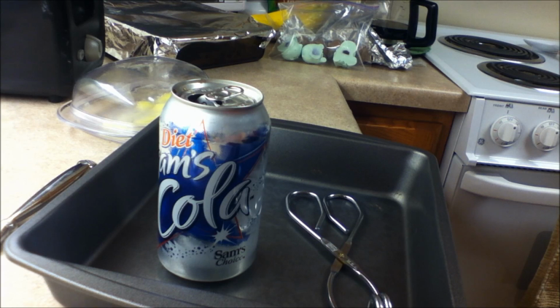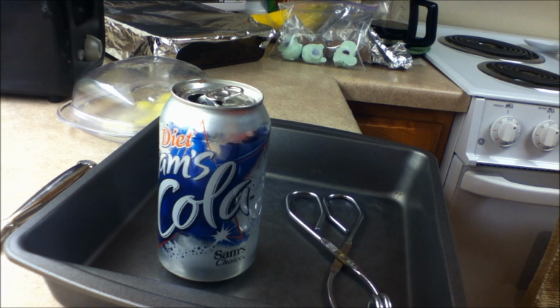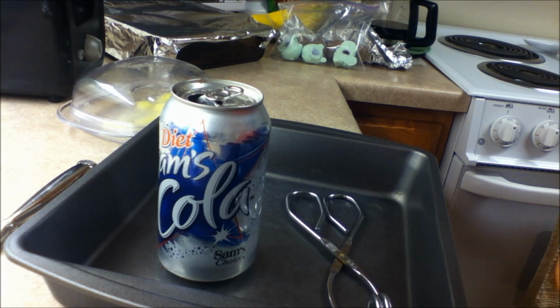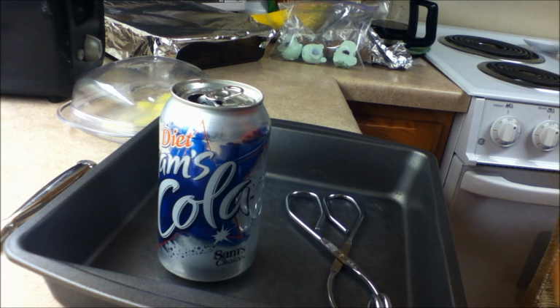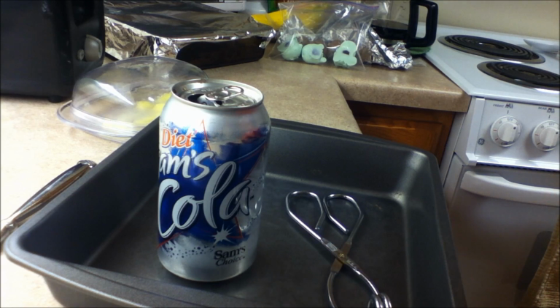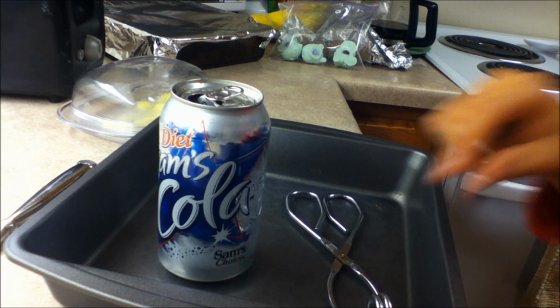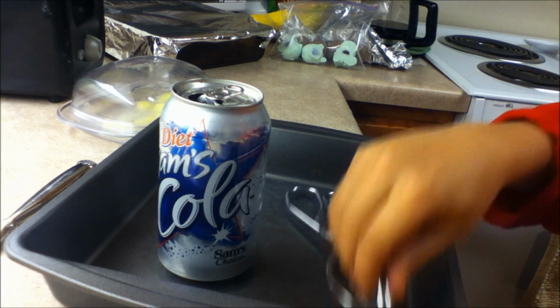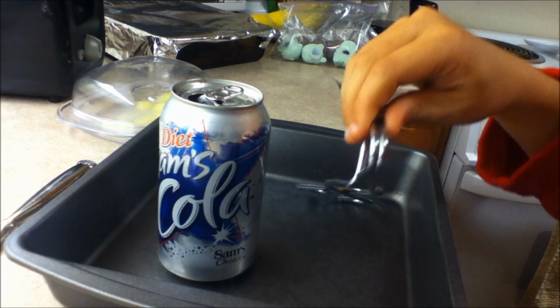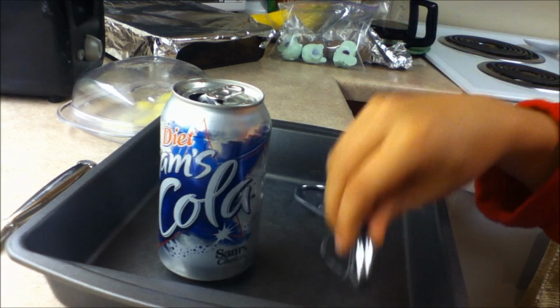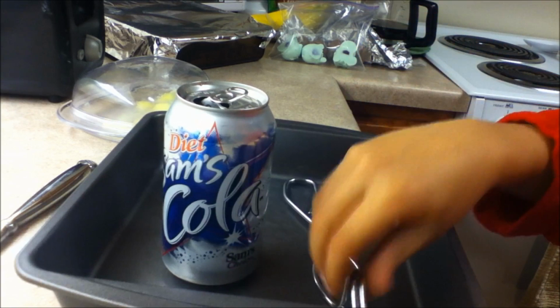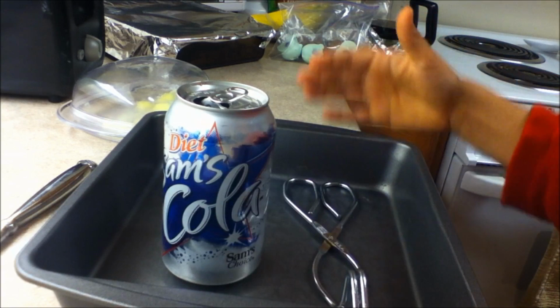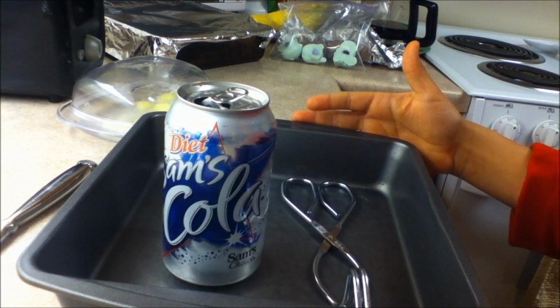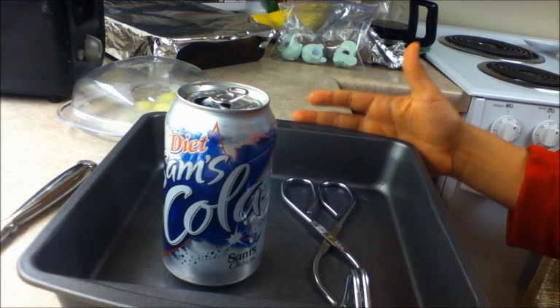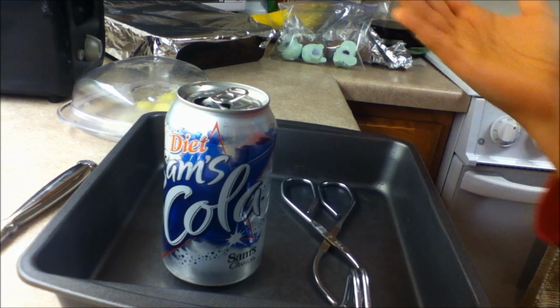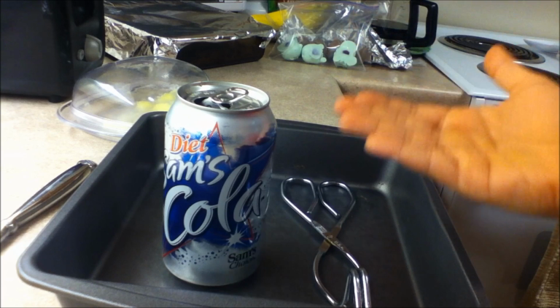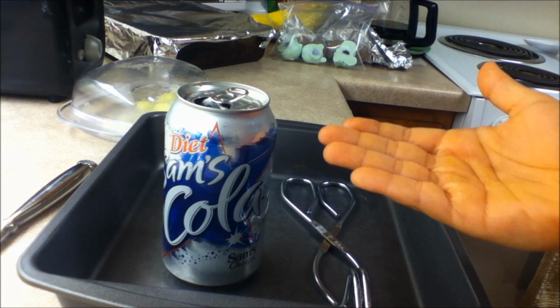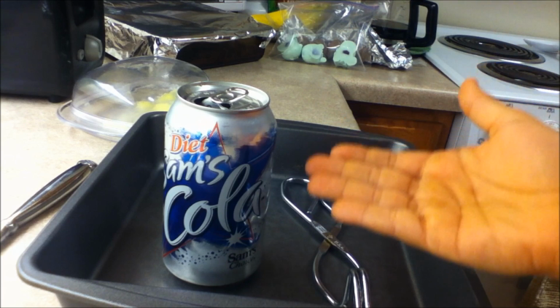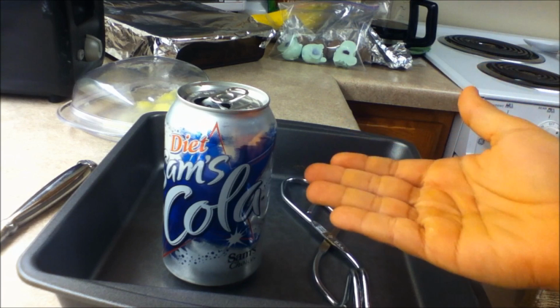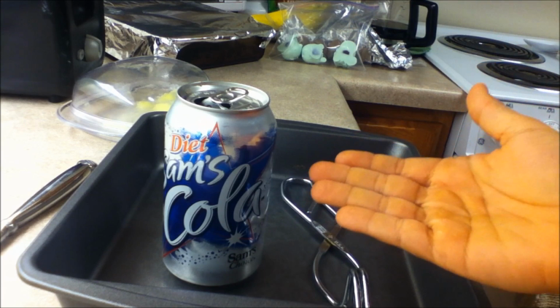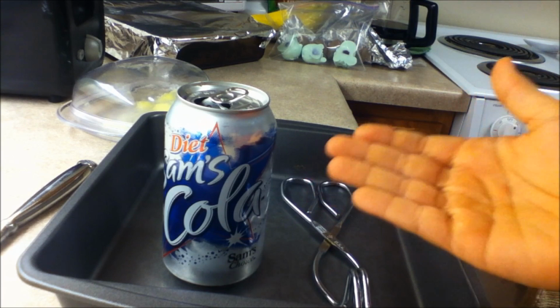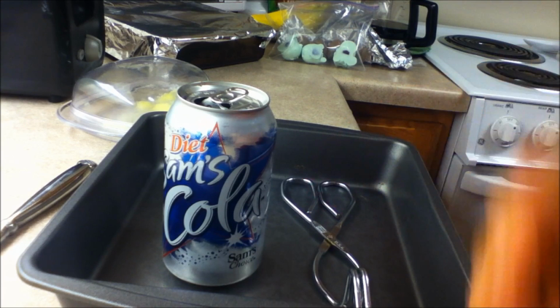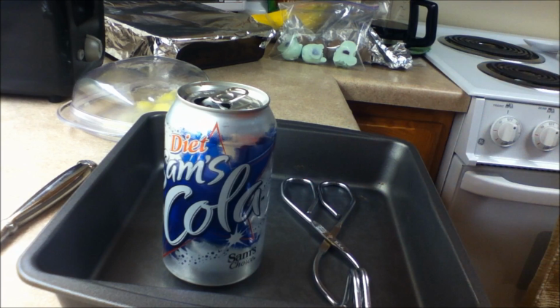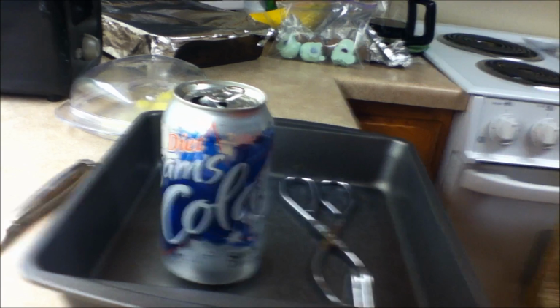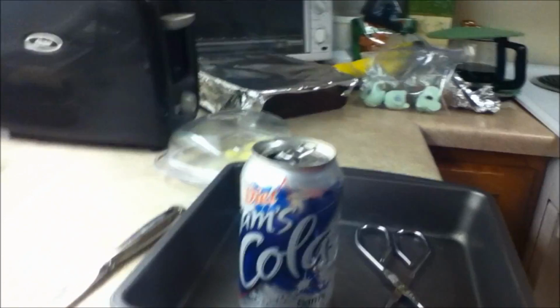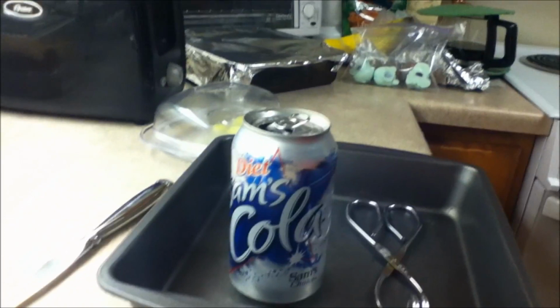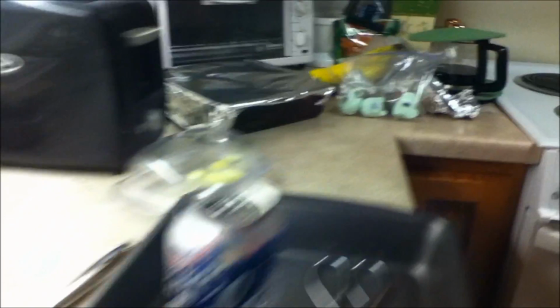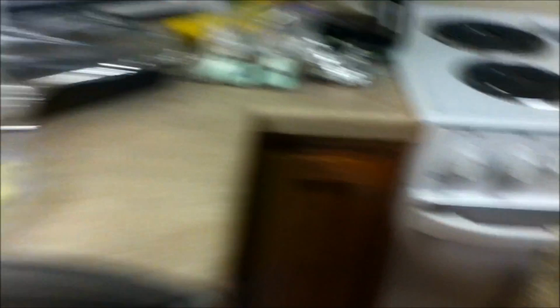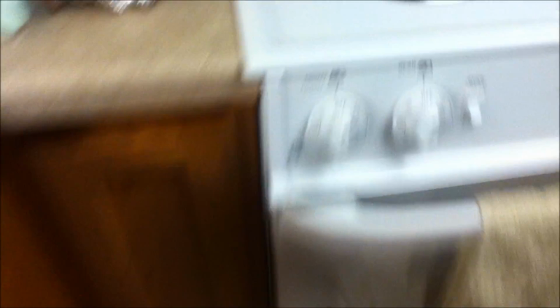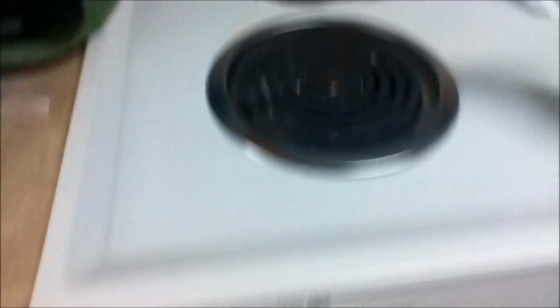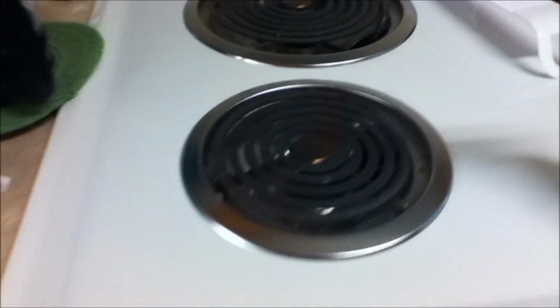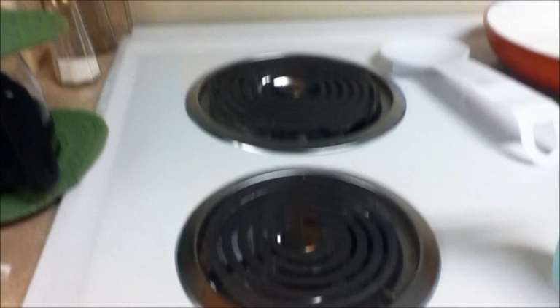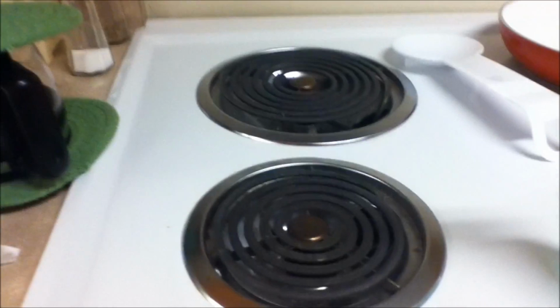In this experiment you will need prongs, a bowl, and a can of water. And you need something to heat the can of water up, like a stove.